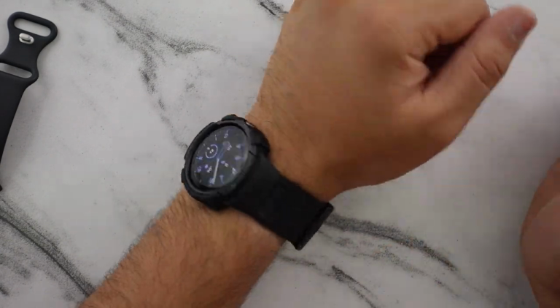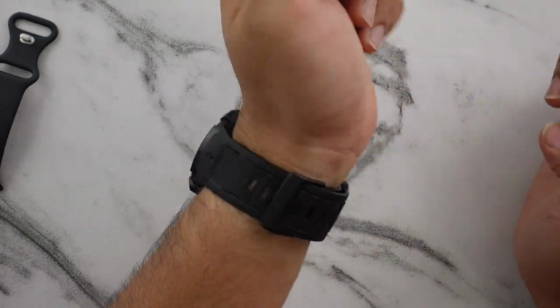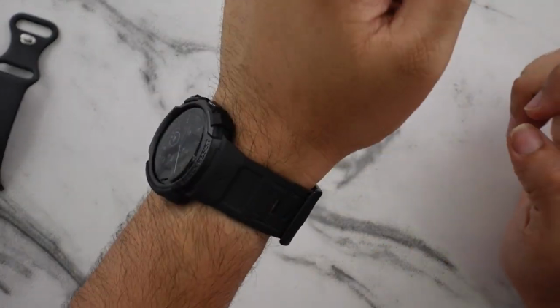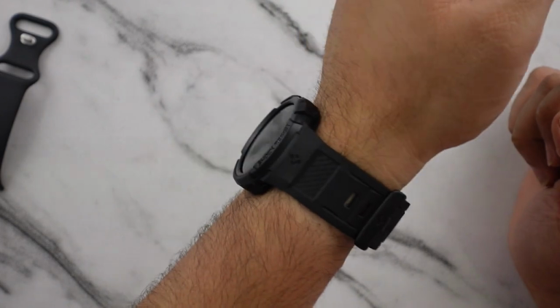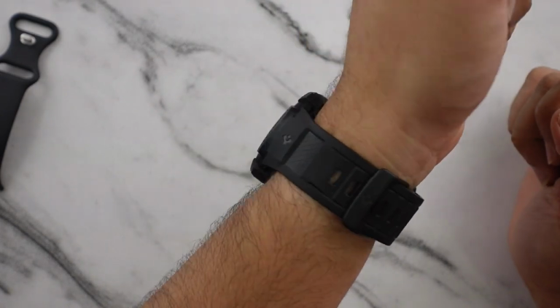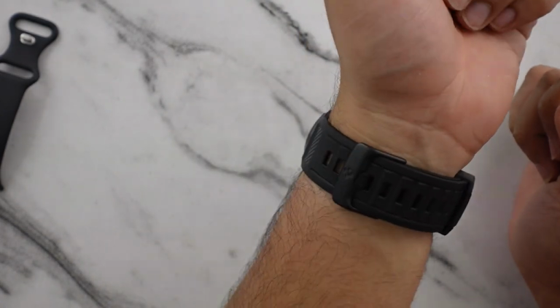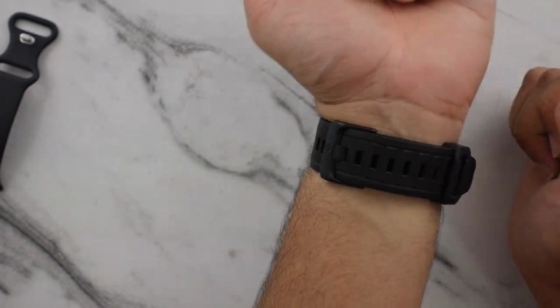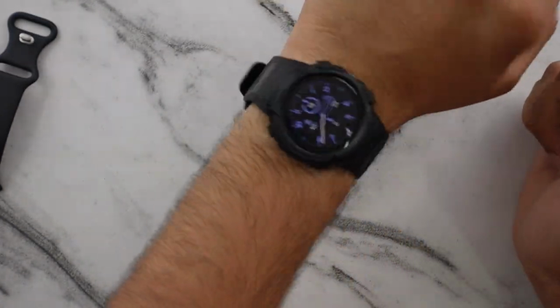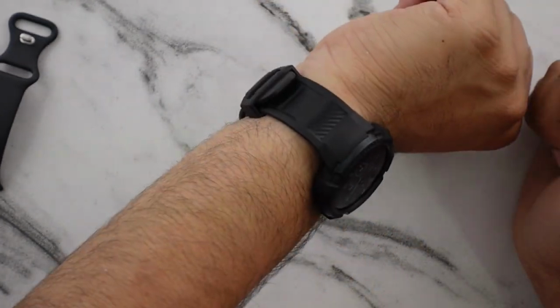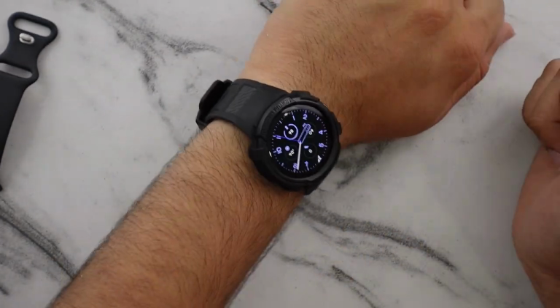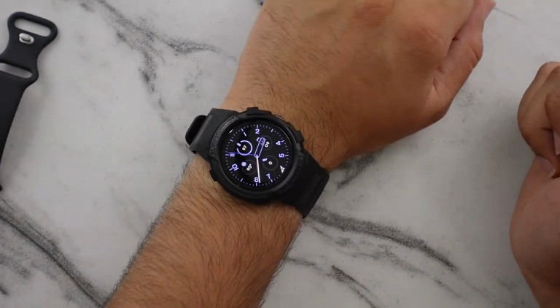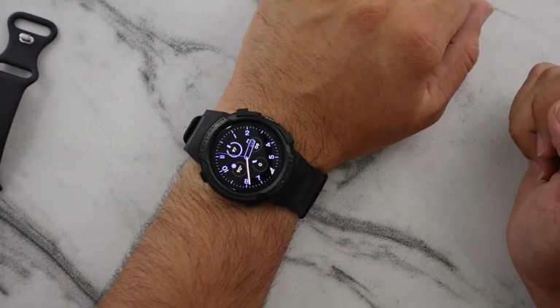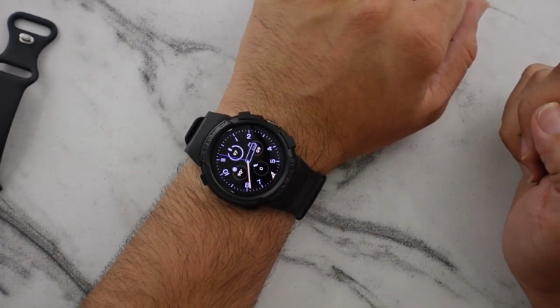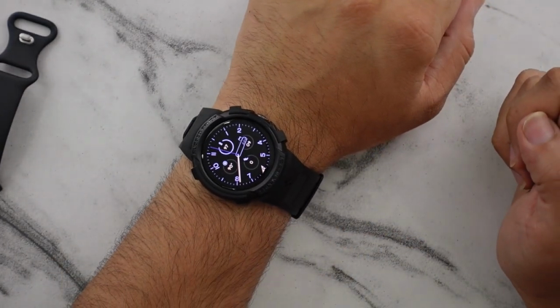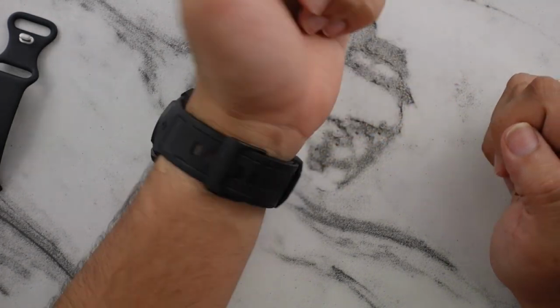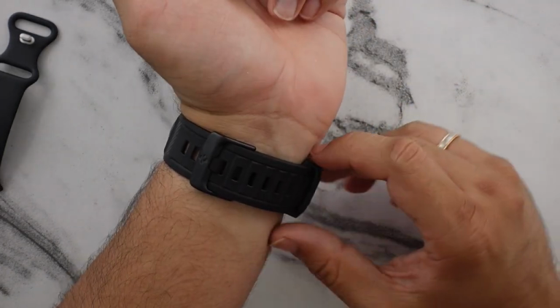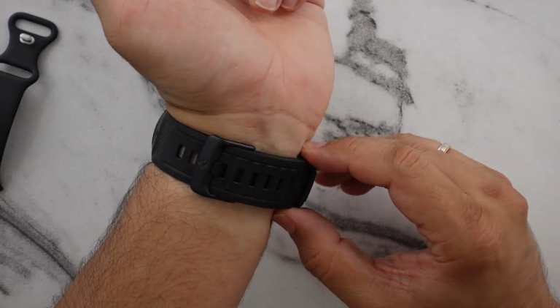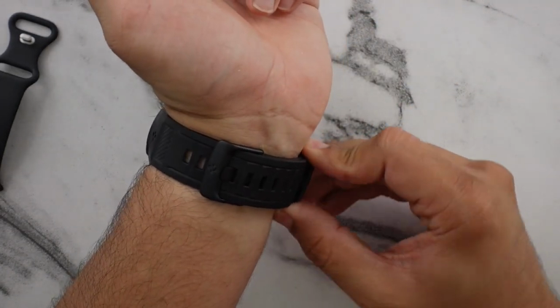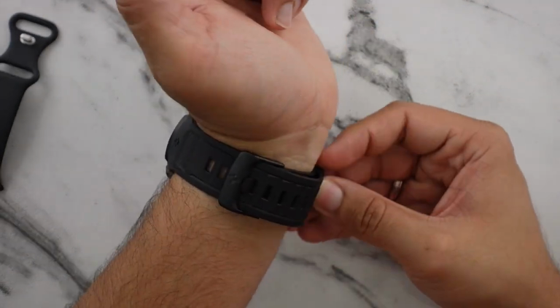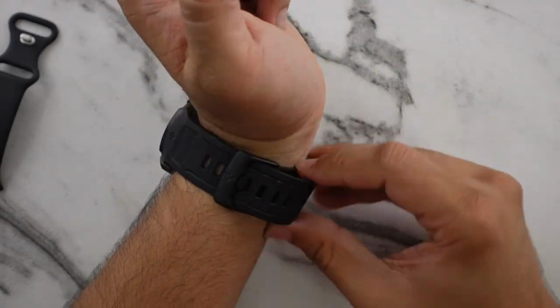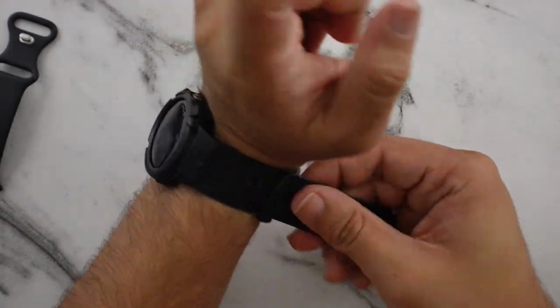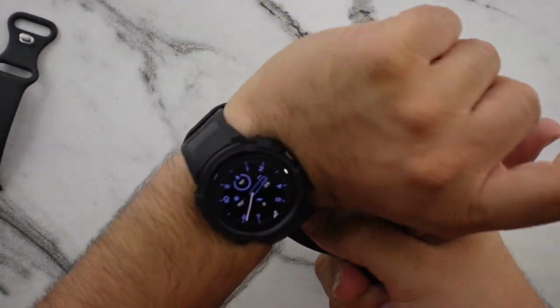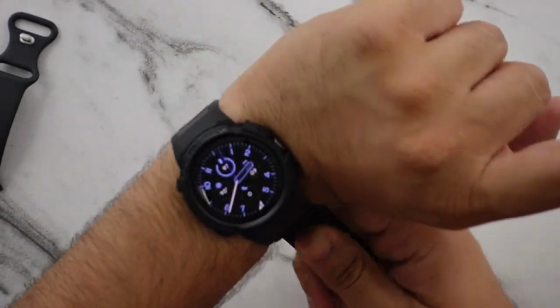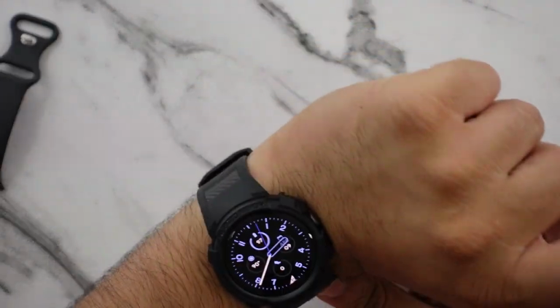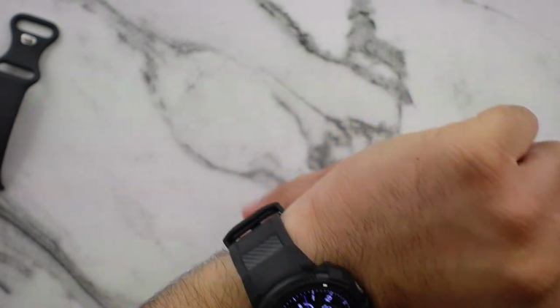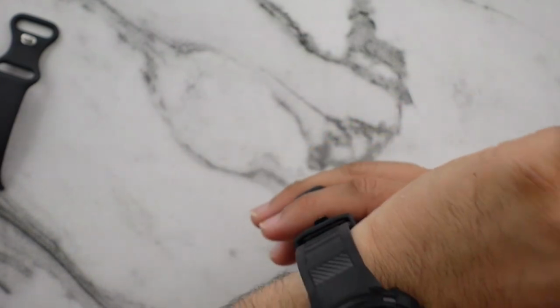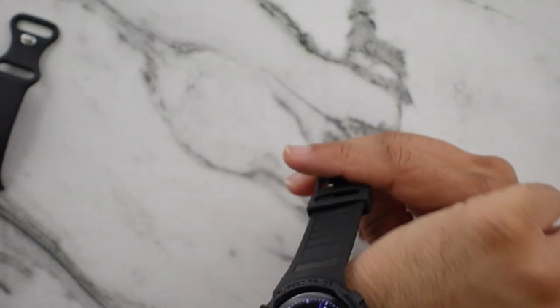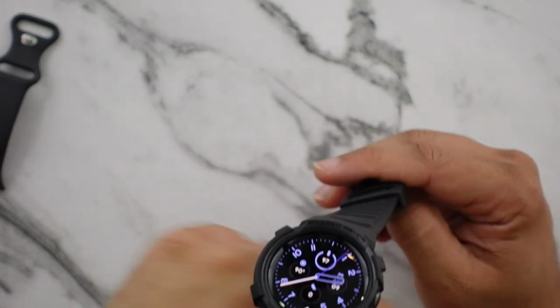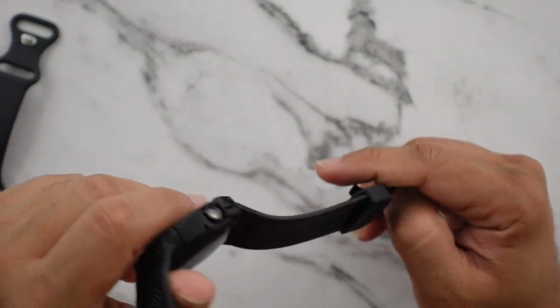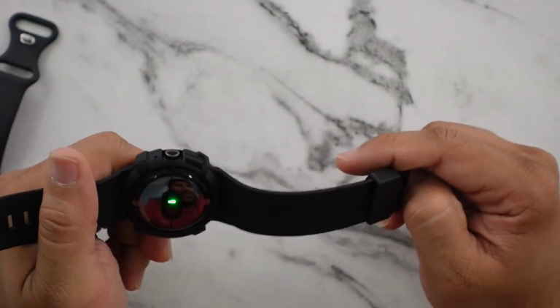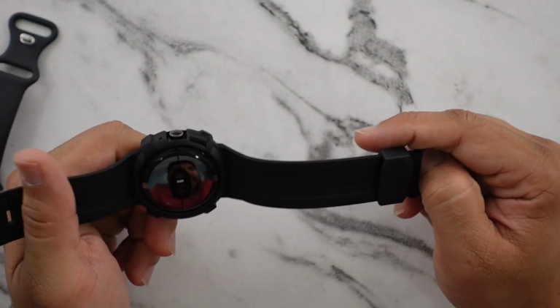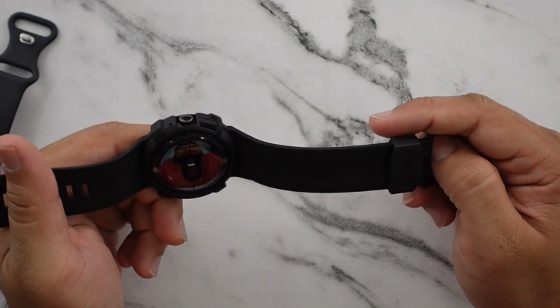And this is what the band looks like on my wrist. It definitely reminds me a little bit more of Casio G-Shock vibes — it gives me that kind of look. It's definitely for a more outdoorsy, active type.